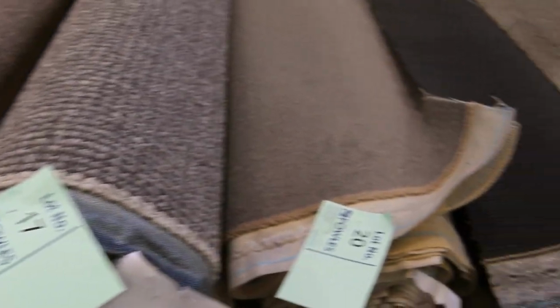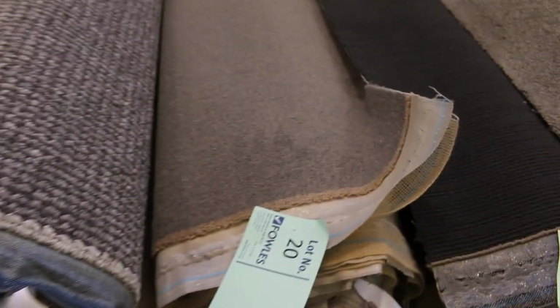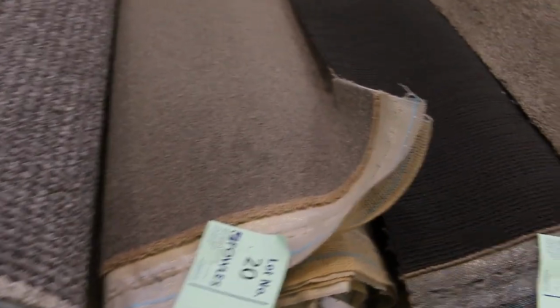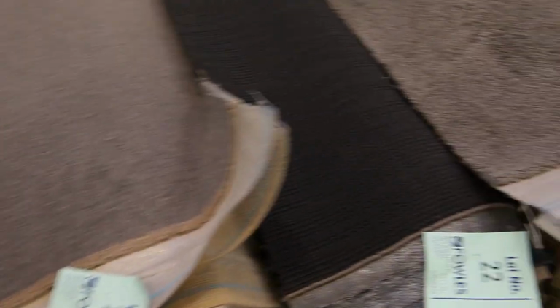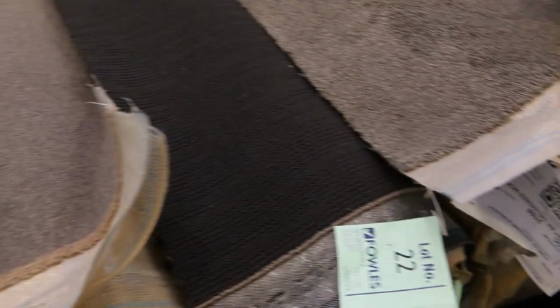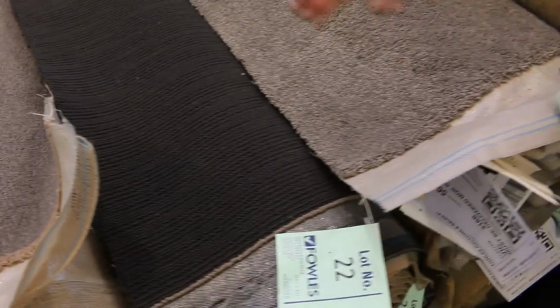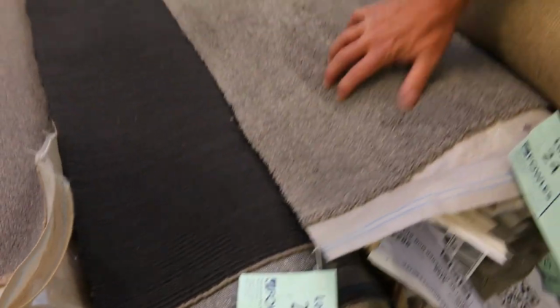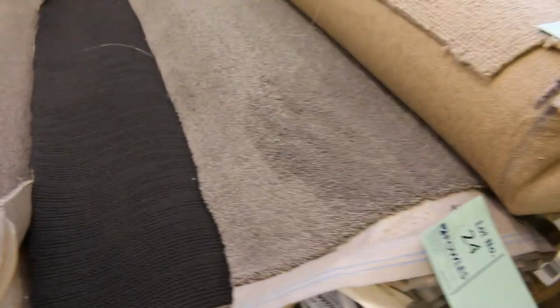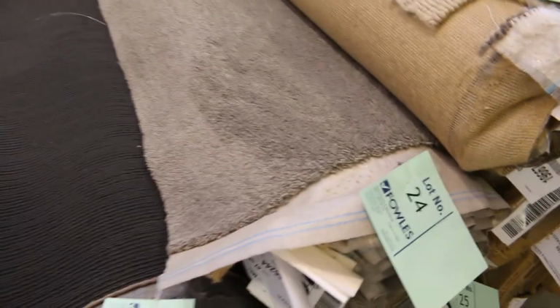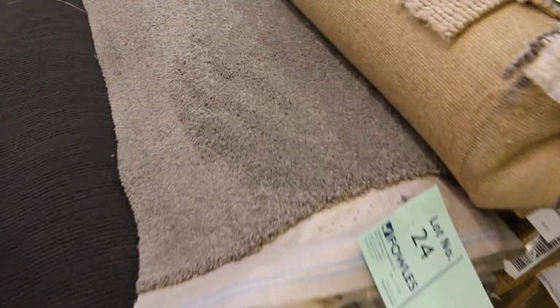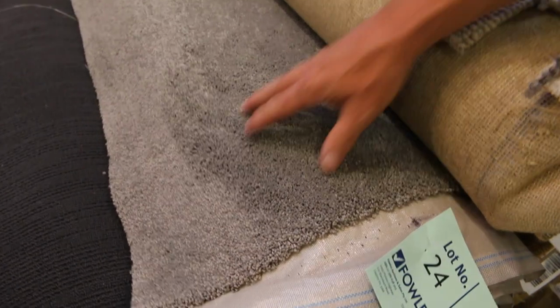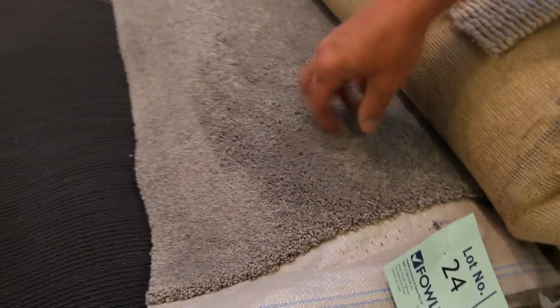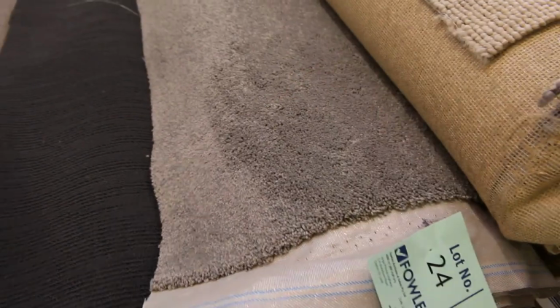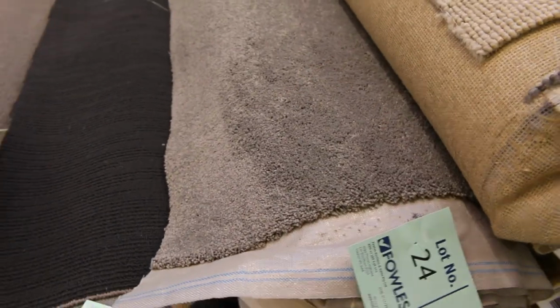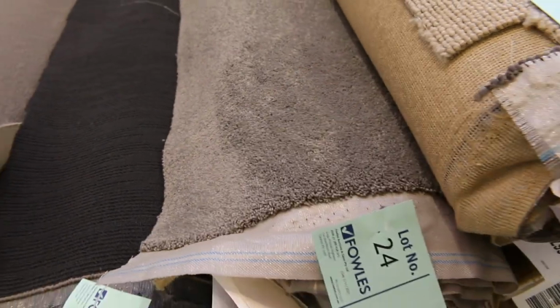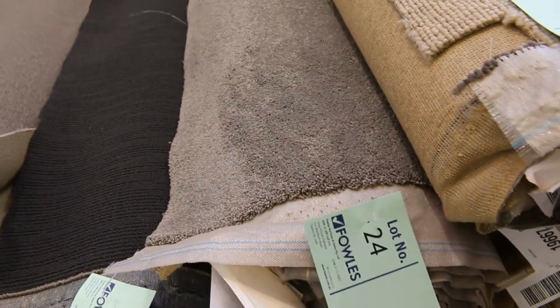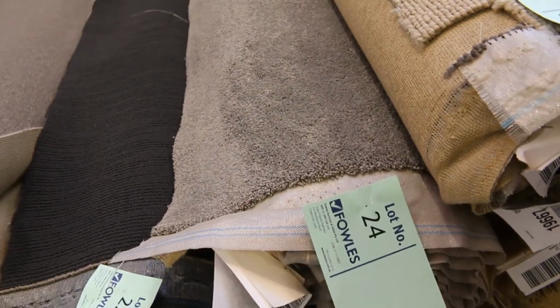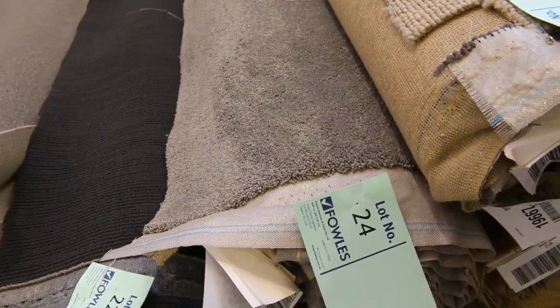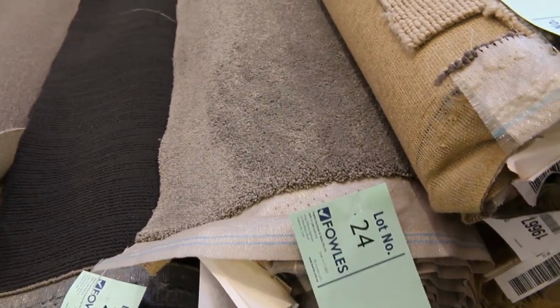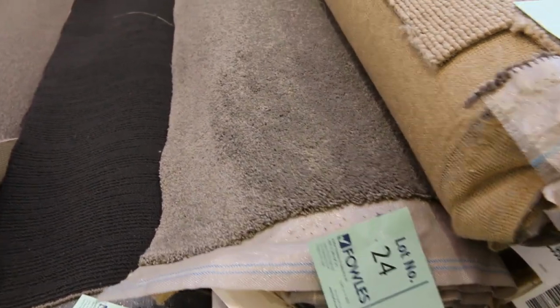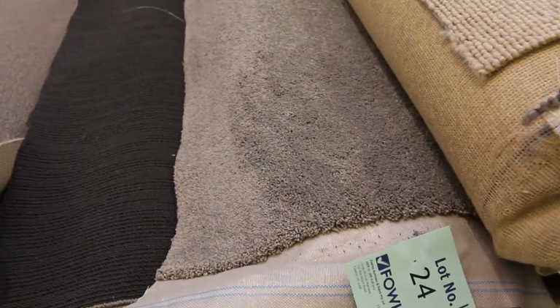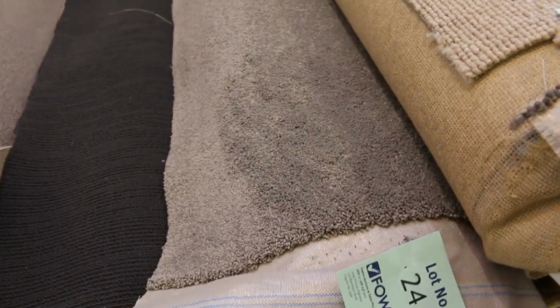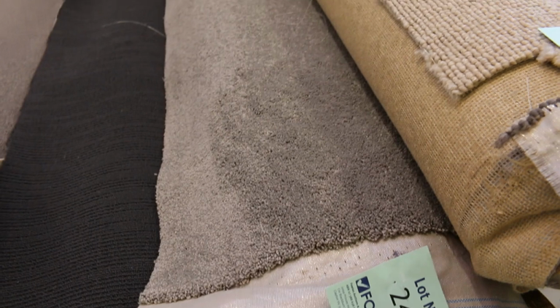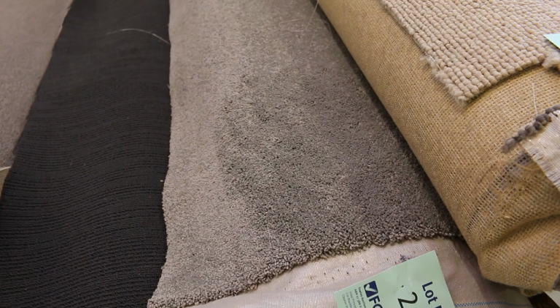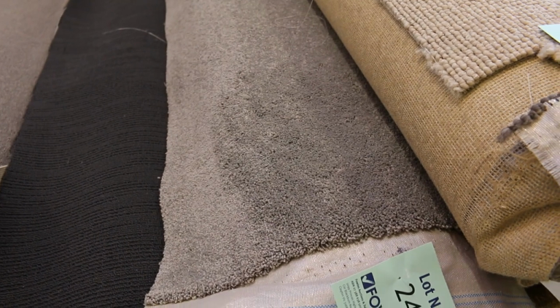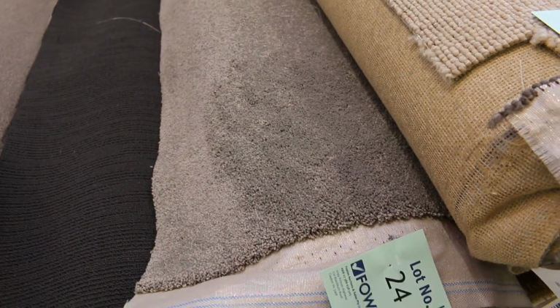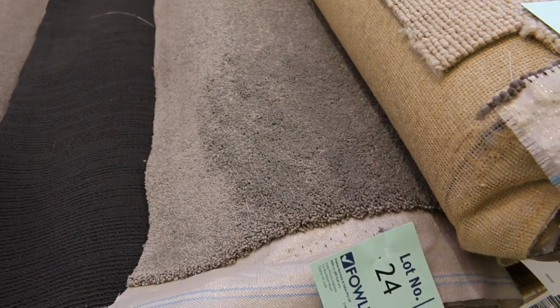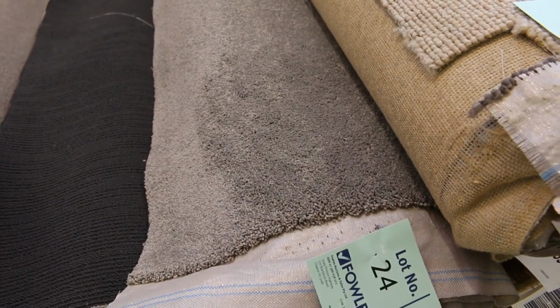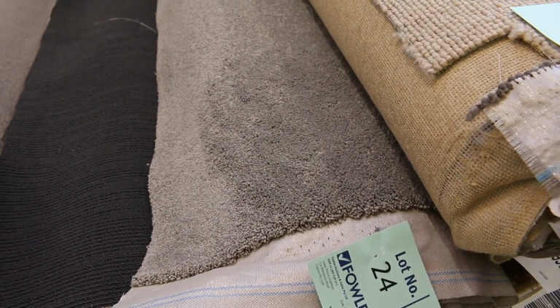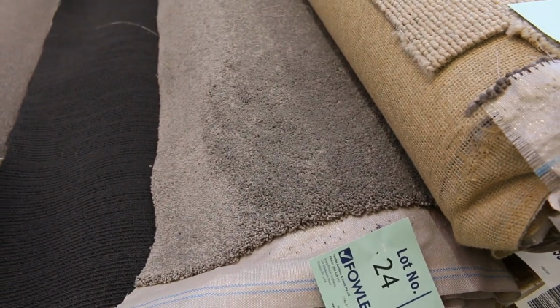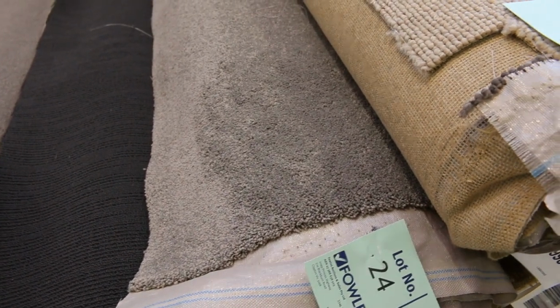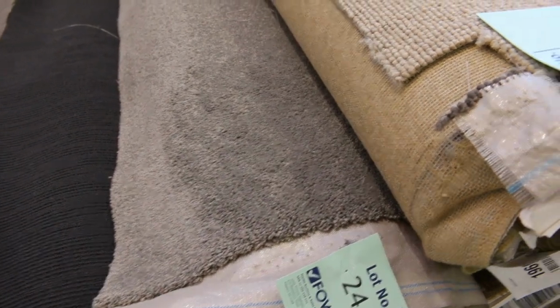Moving through, we've got some more twist piles and cut piles. Lot number 24 is a nice thick one in a nice gray color. There are two rolls — an 8.3 and a 9.2 — so some good roll sizes, which are going to do anywhere from two to four rooms.